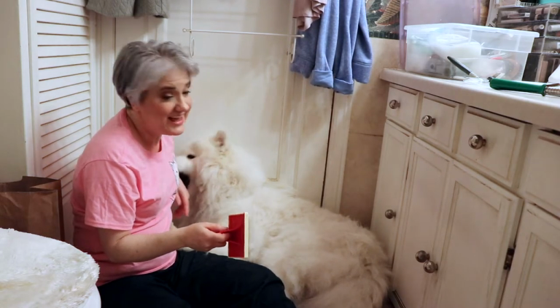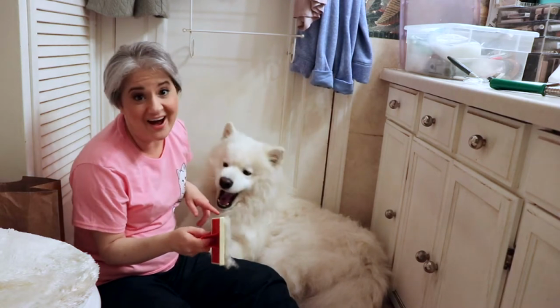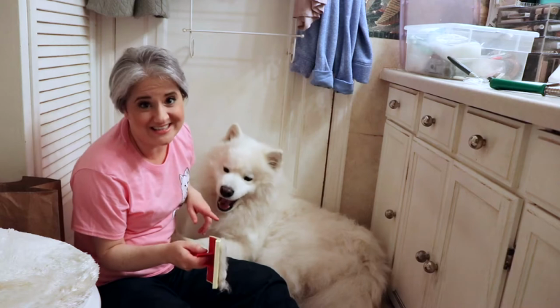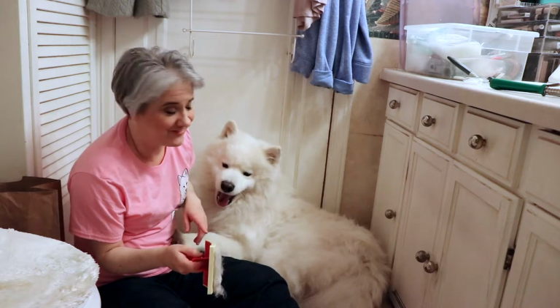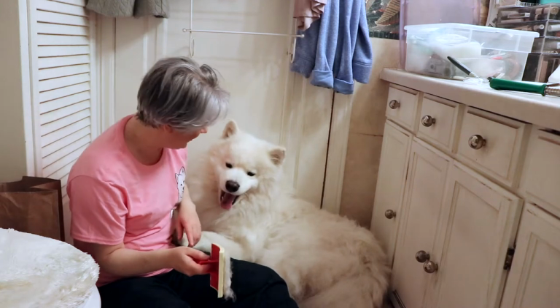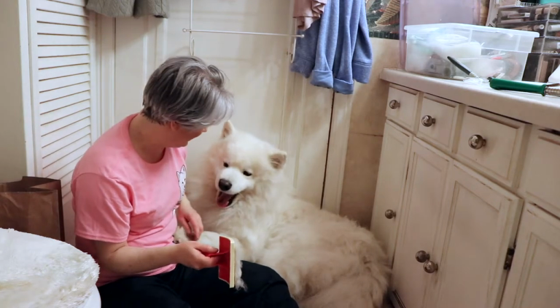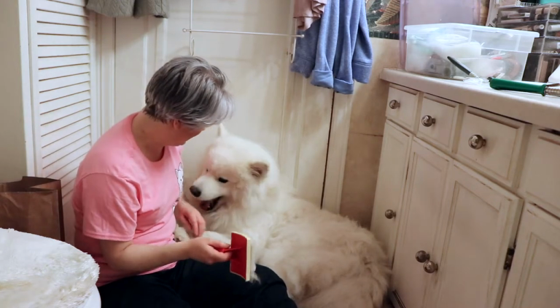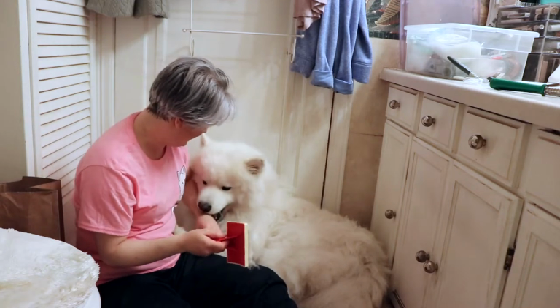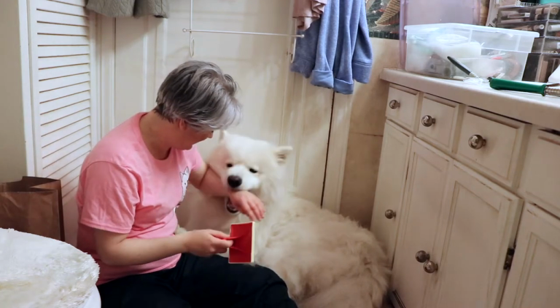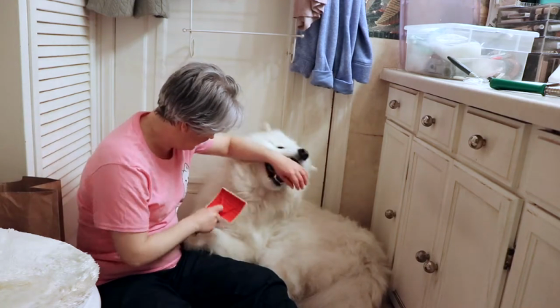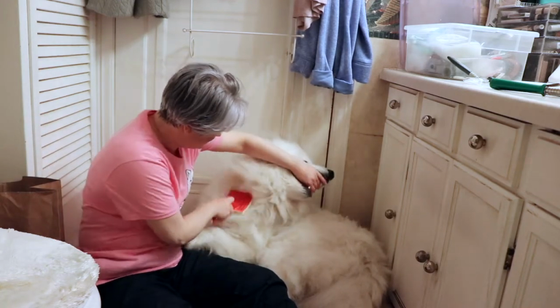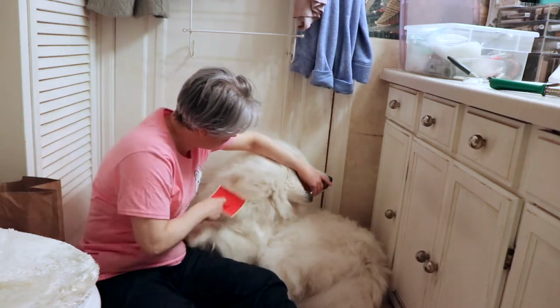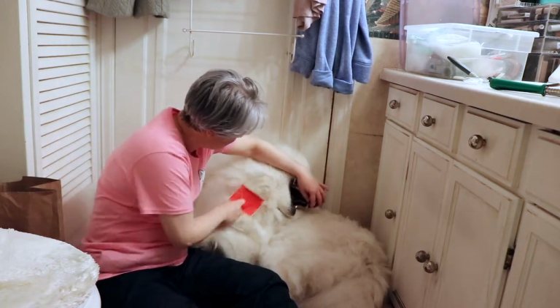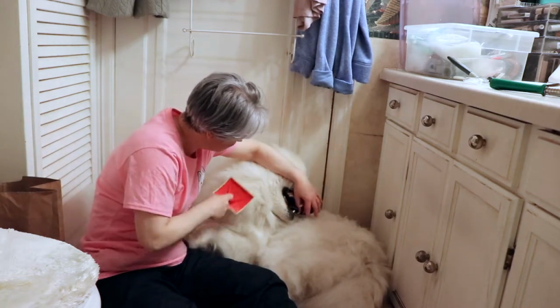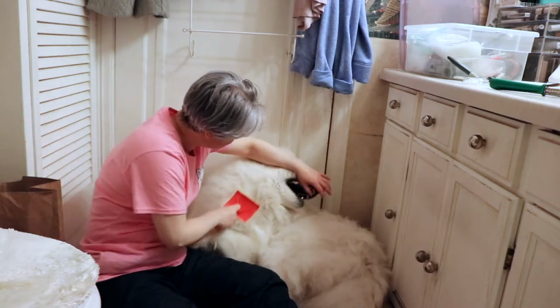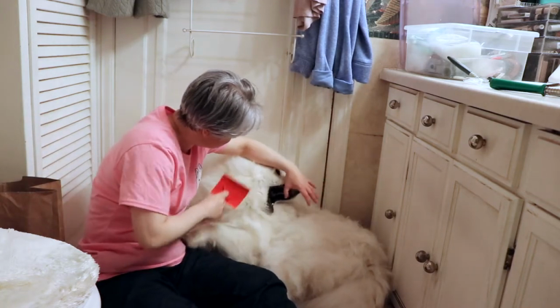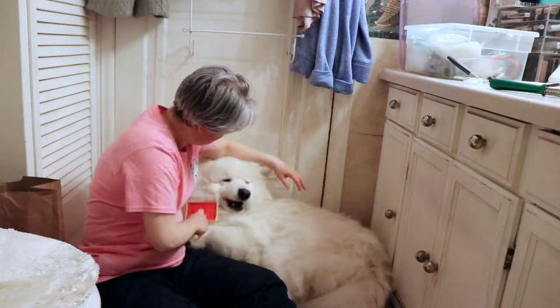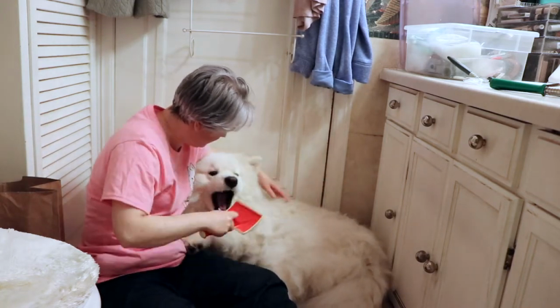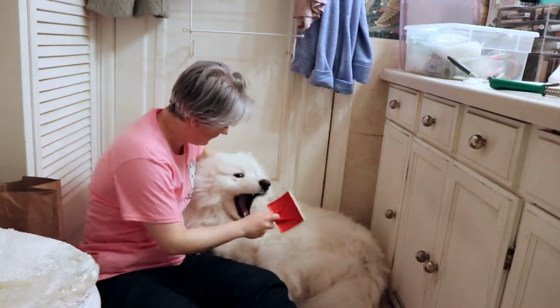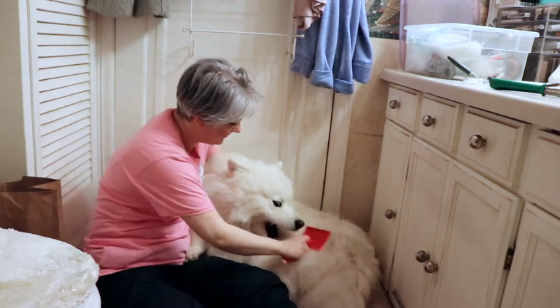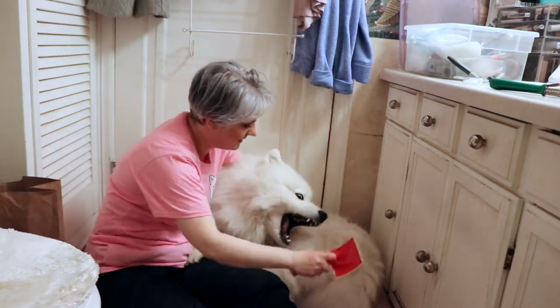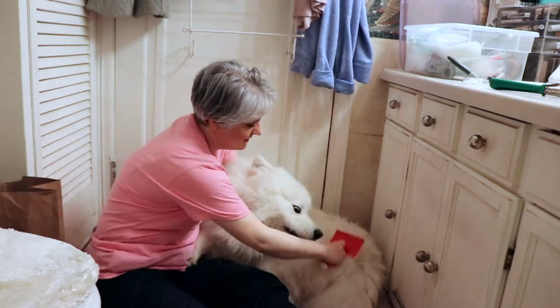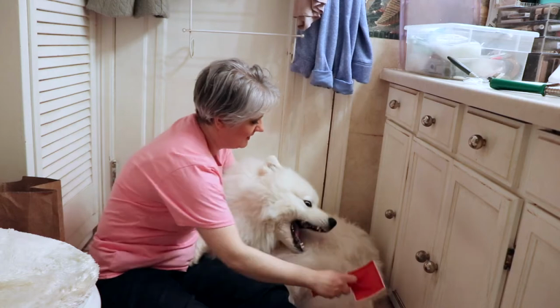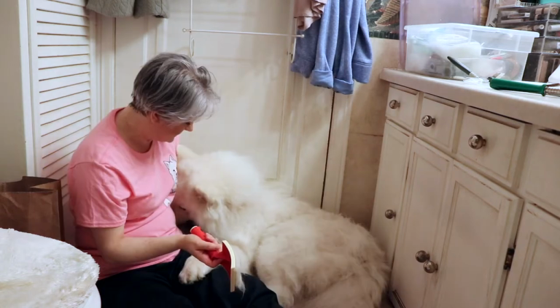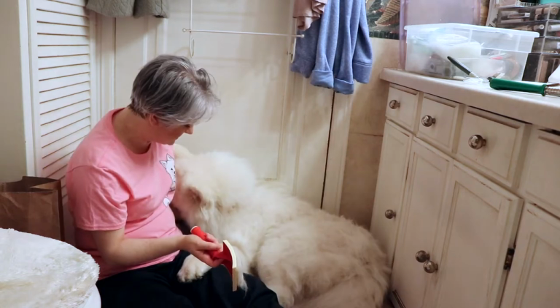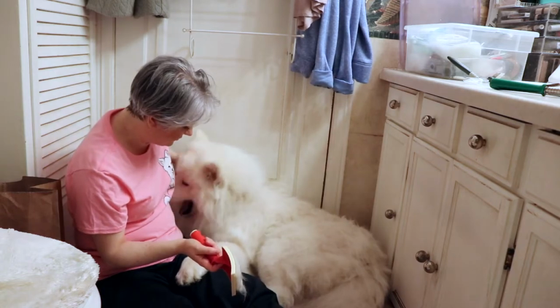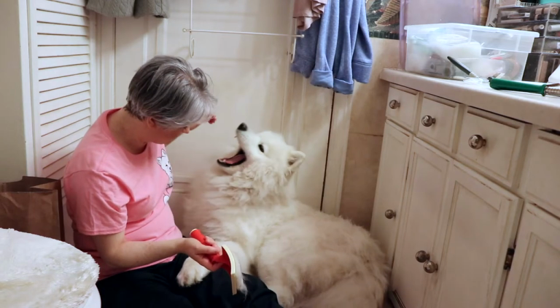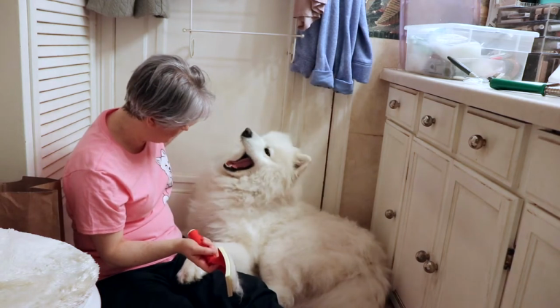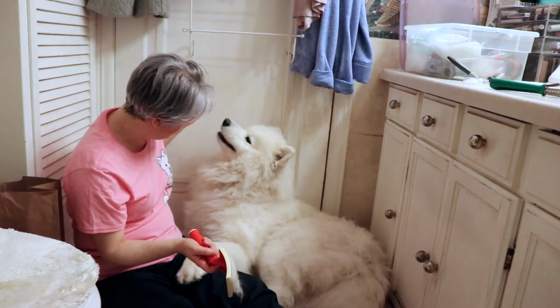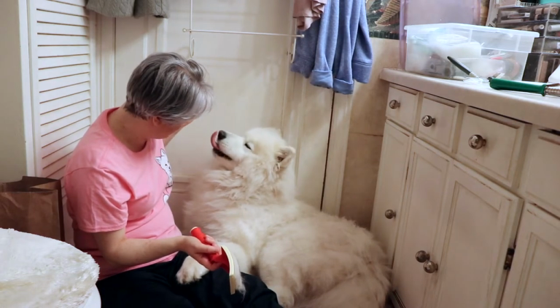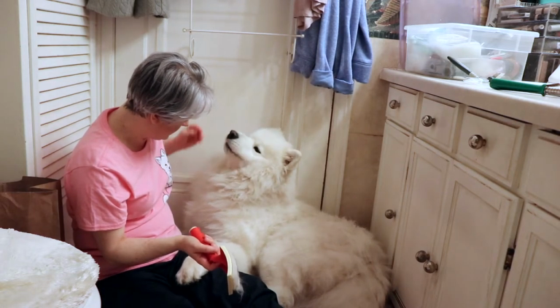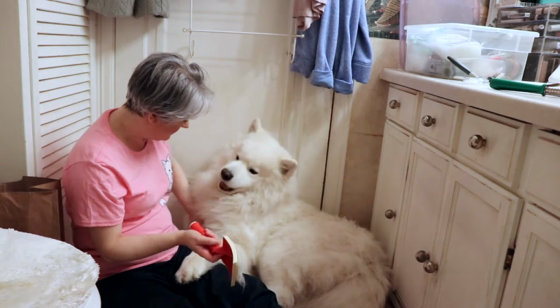Now he's getting vocal — it's just a brush with his mom on the other end. He gets a little bit sassy.